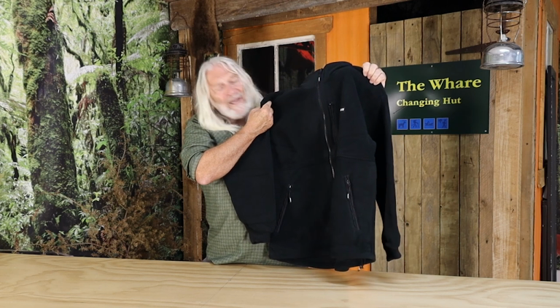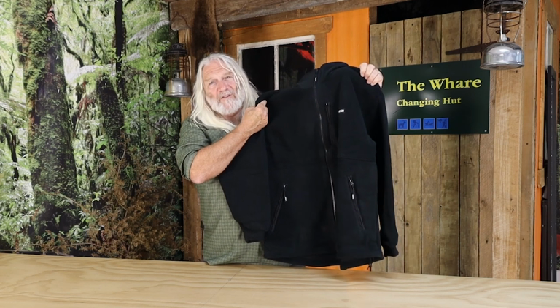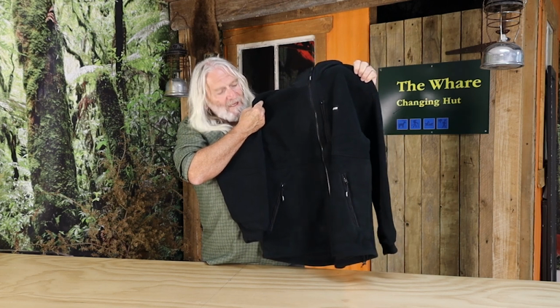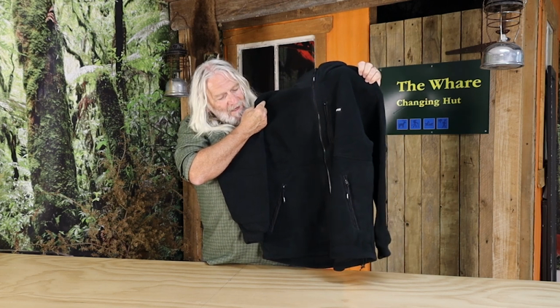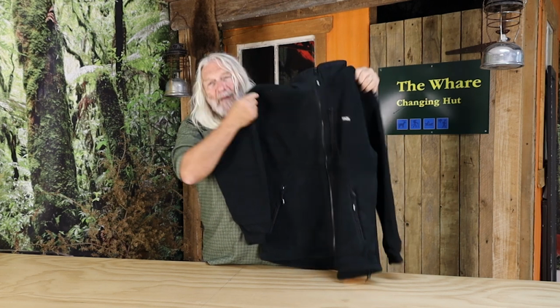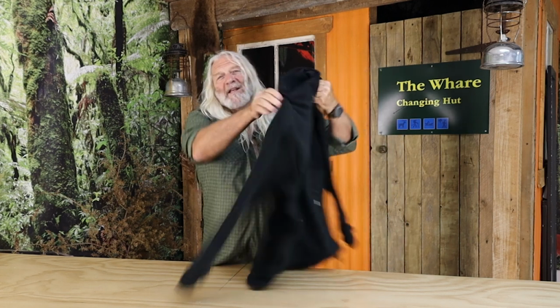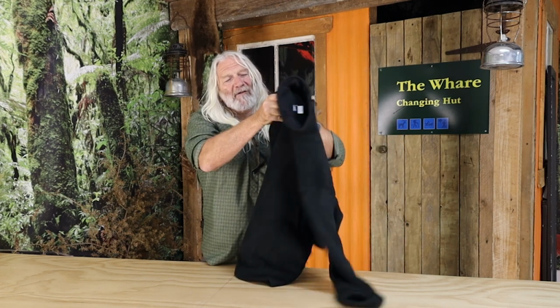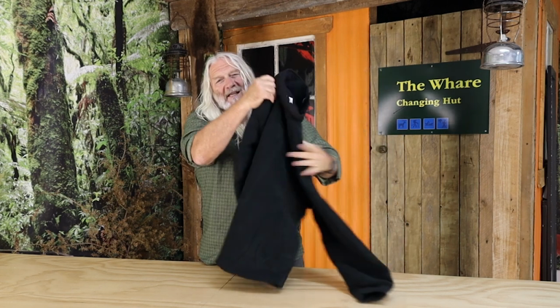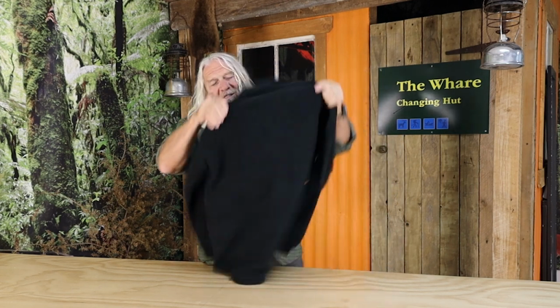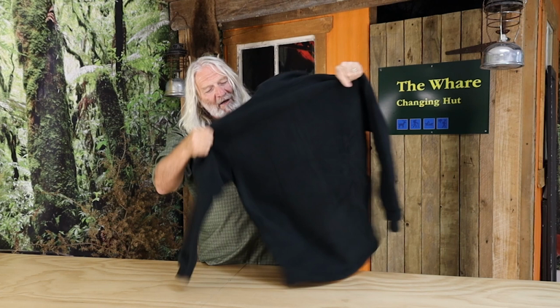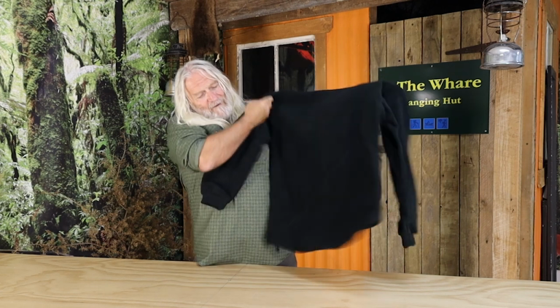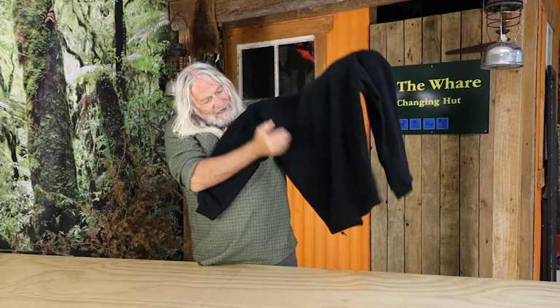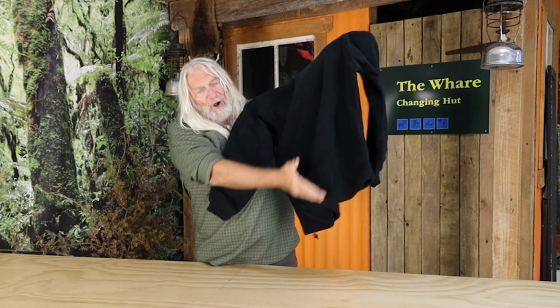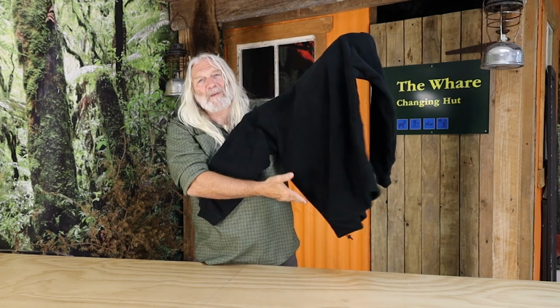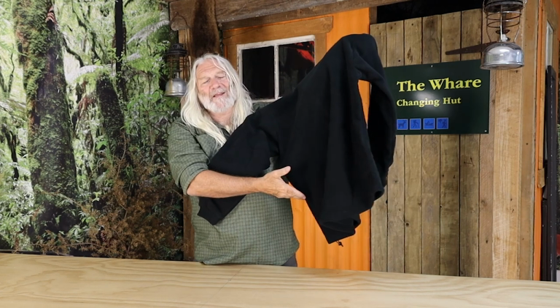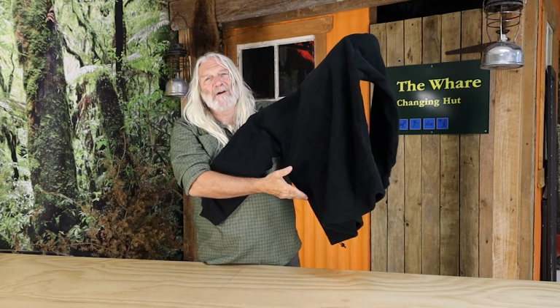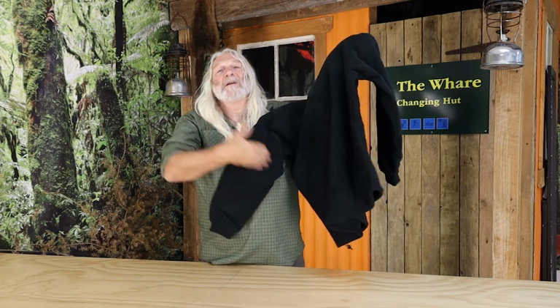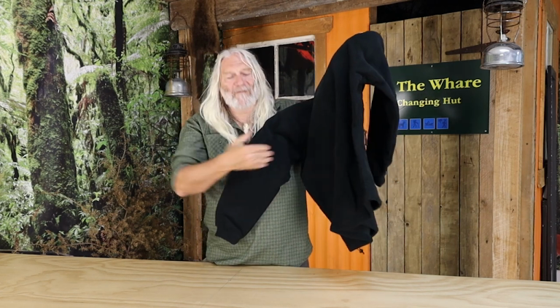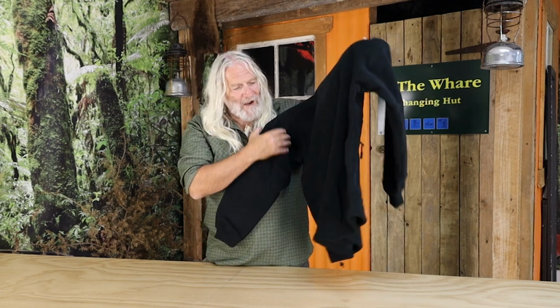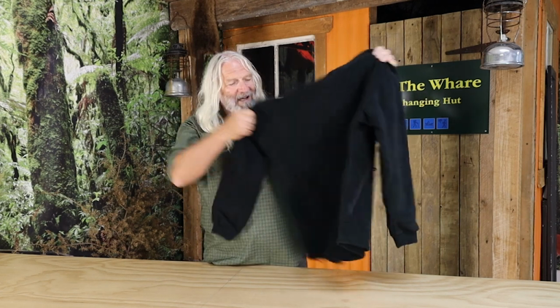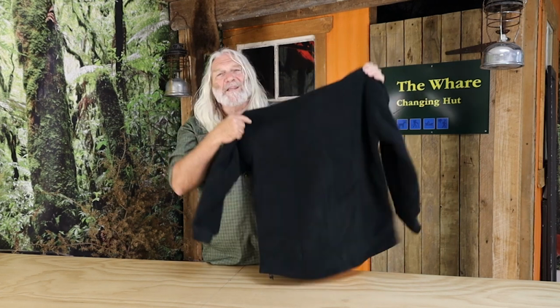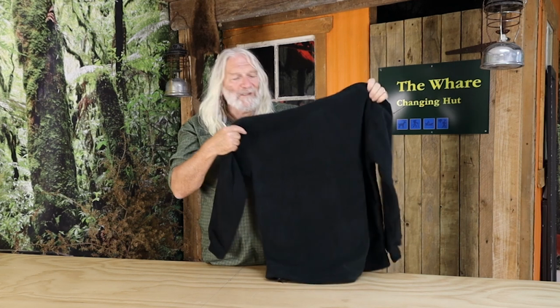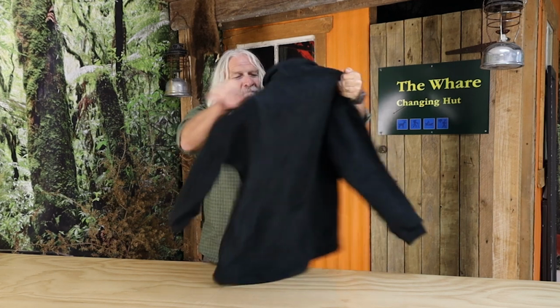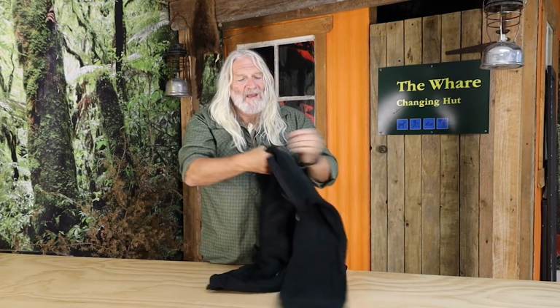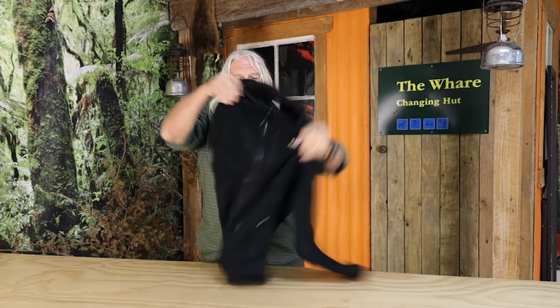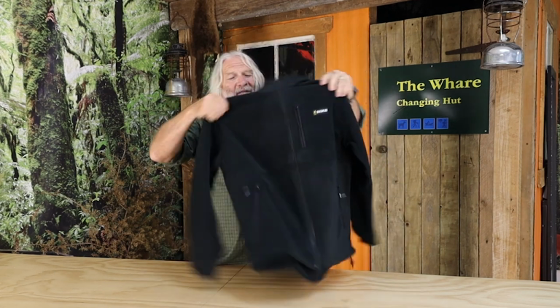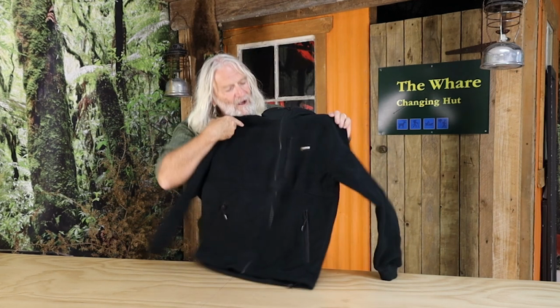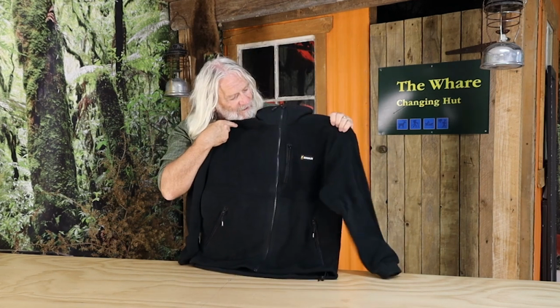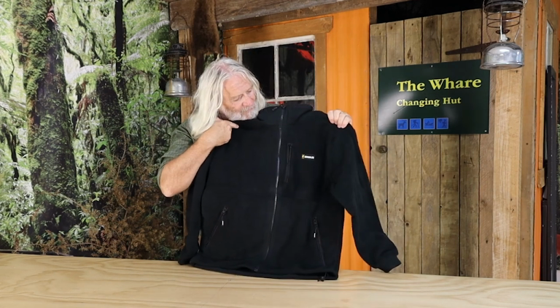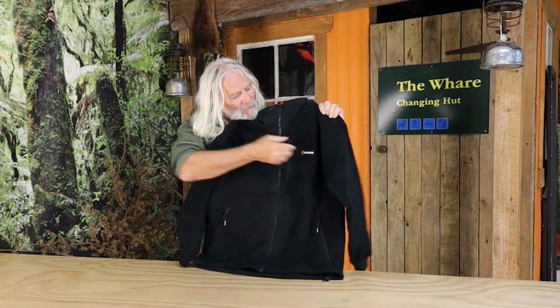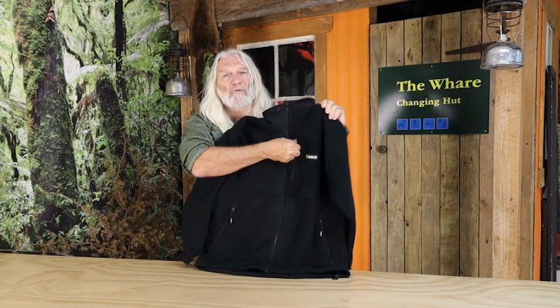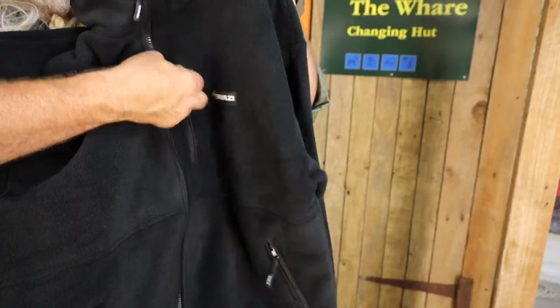While it's a mid-weight and mid-length jacket, it comes down and covers your backside. You have this scalloped back that comes over and just covers your ass, keeps that nice and warm.